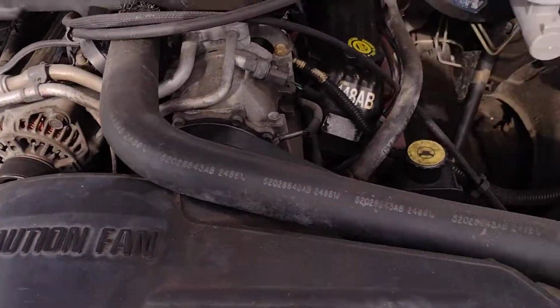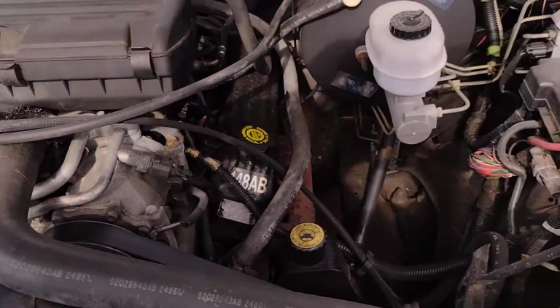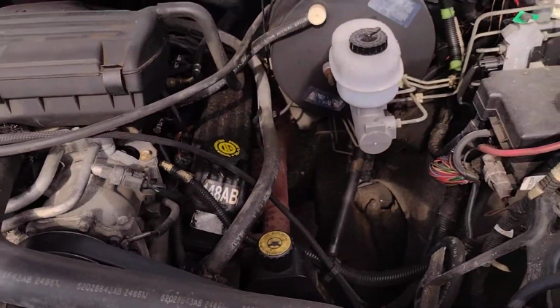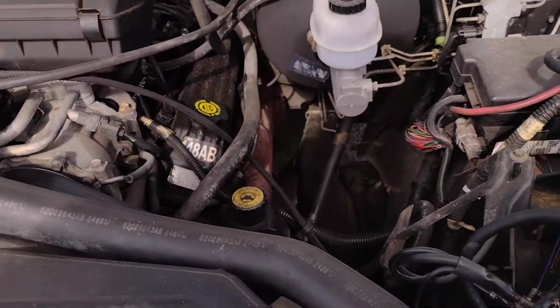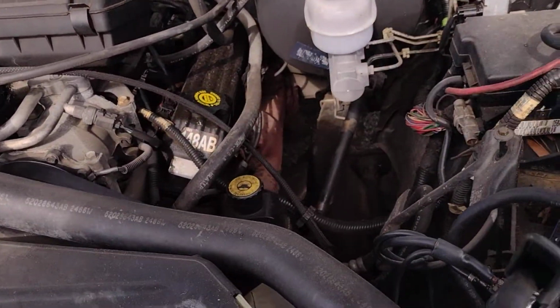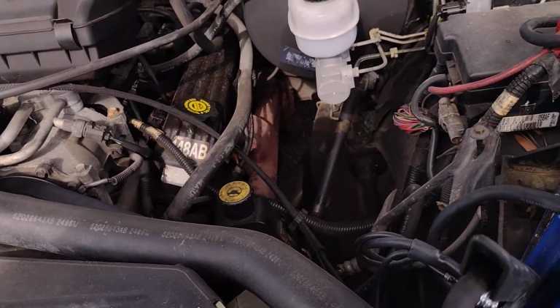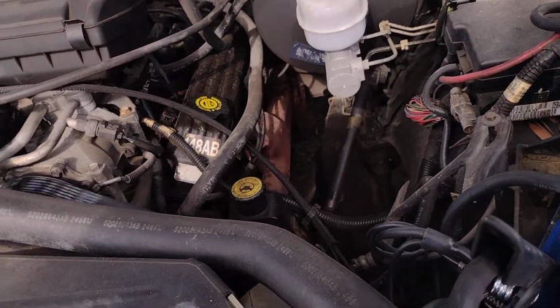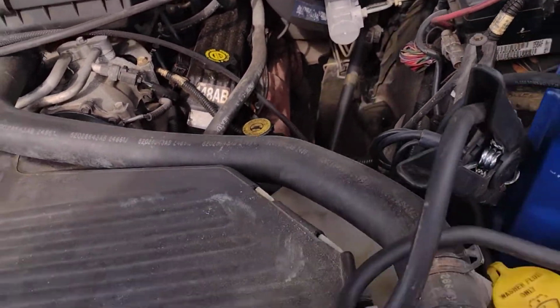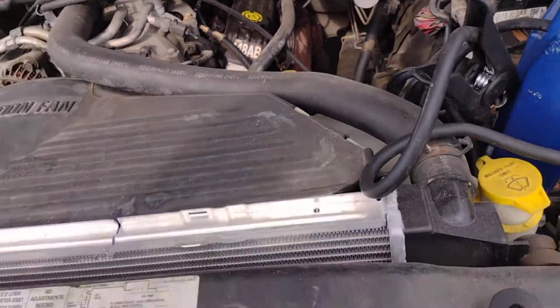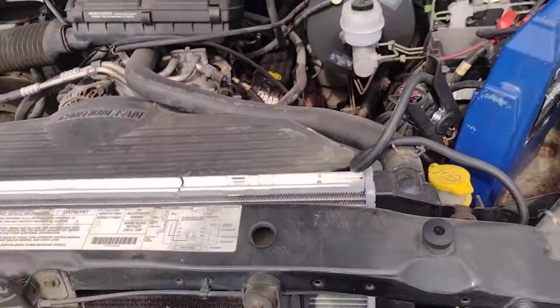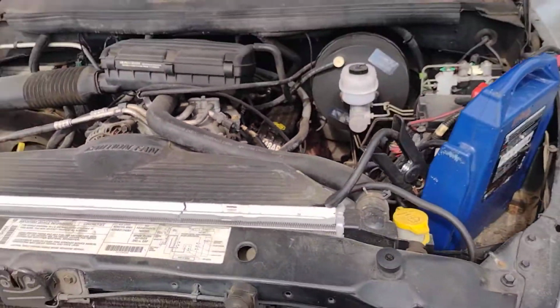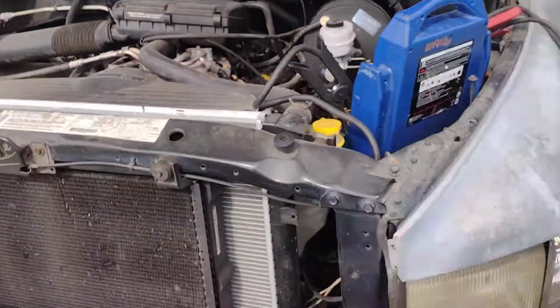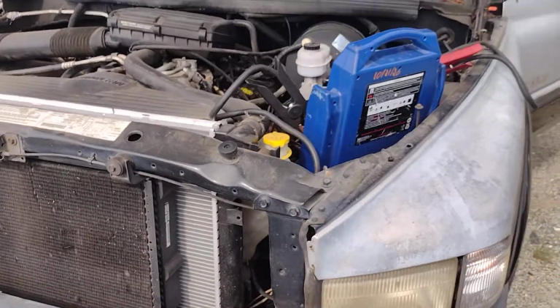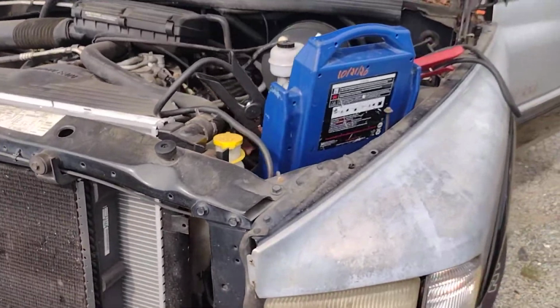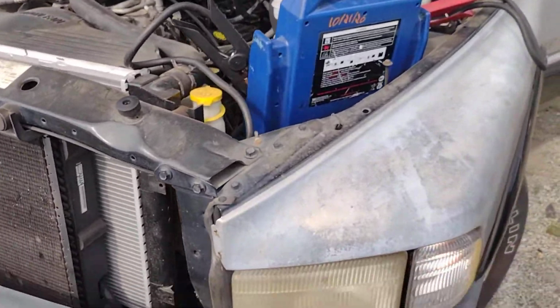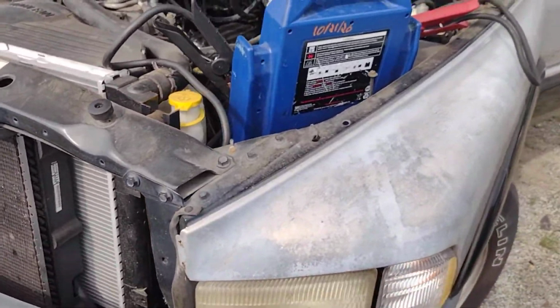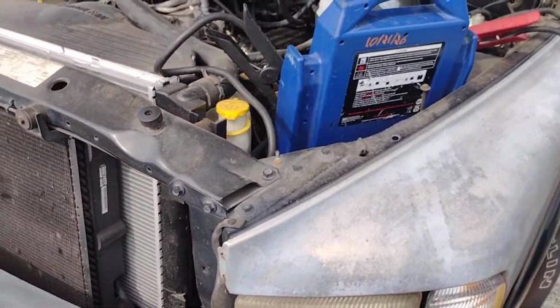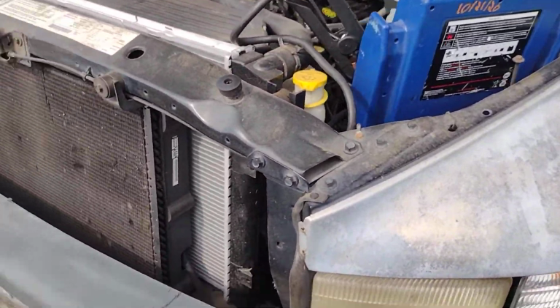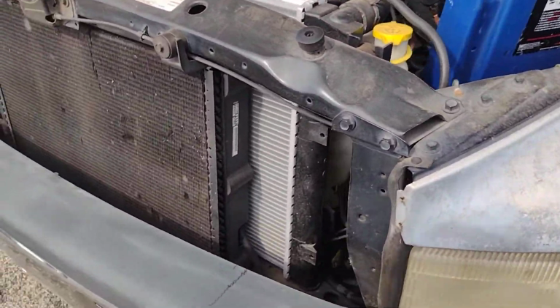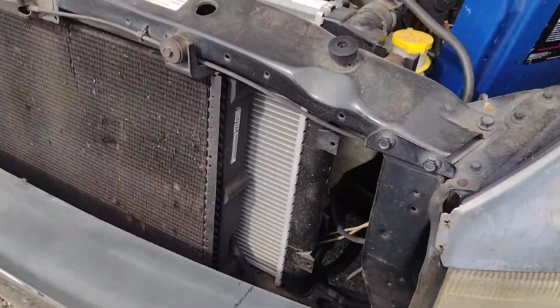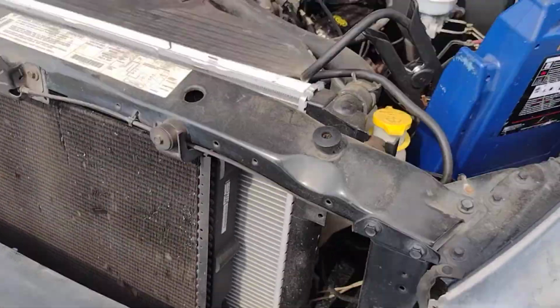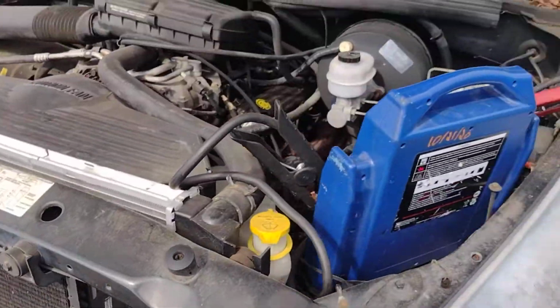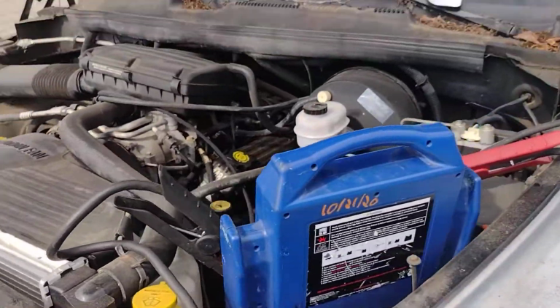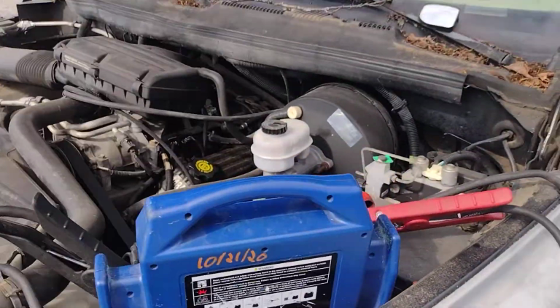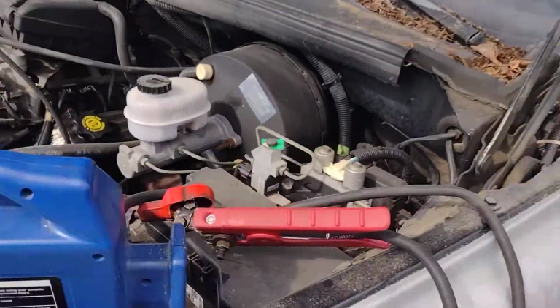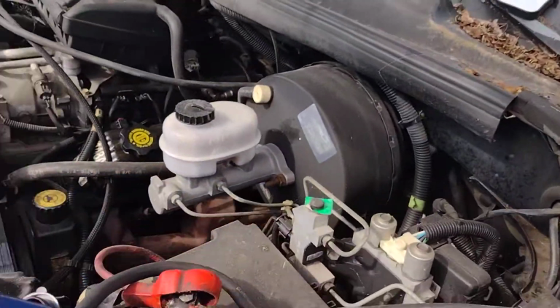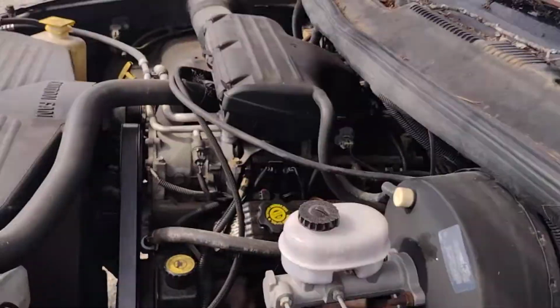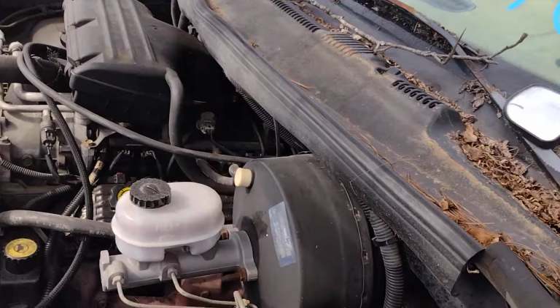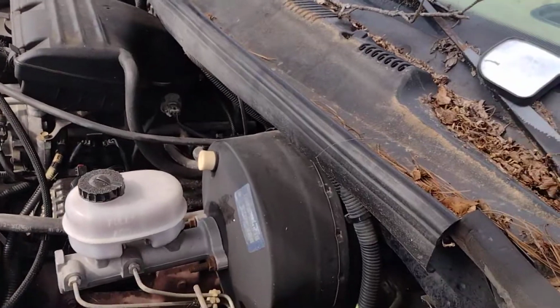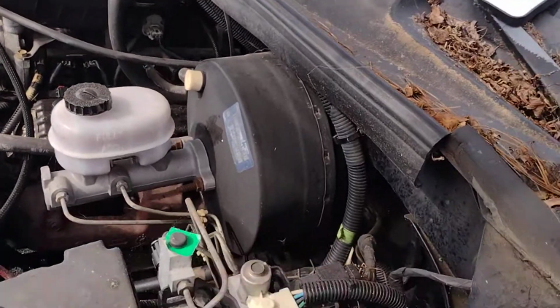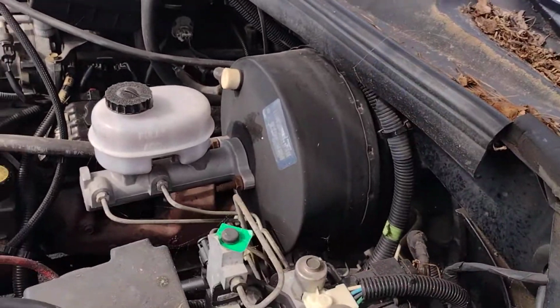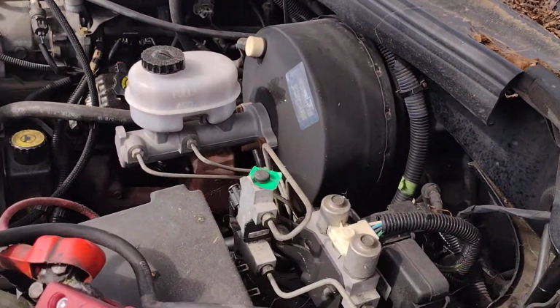Which honestly is purring like a kitten. Looks like he's put a new radiator in it — a little bit of work's been done. New master cylinder and power brake booster here it looks like.